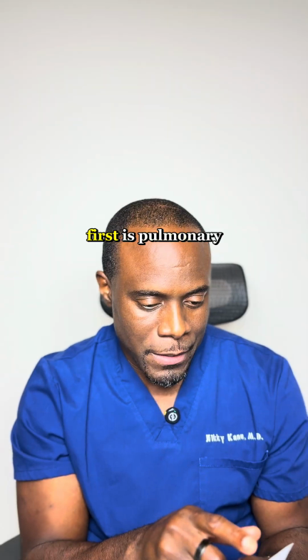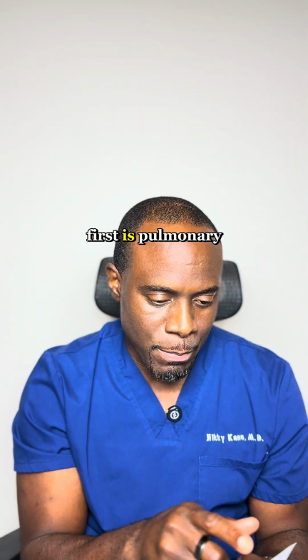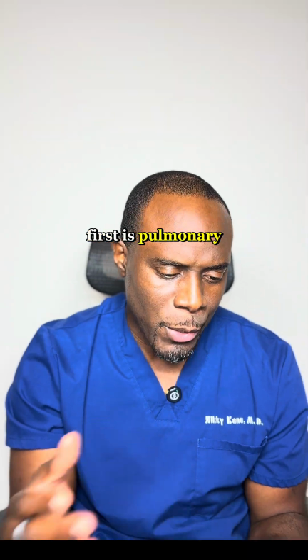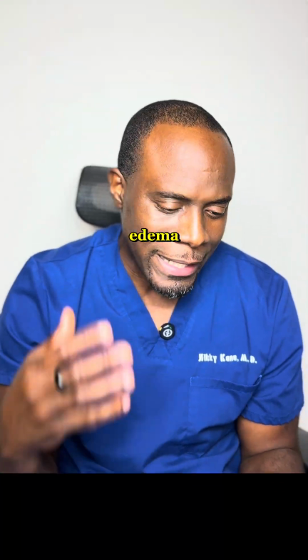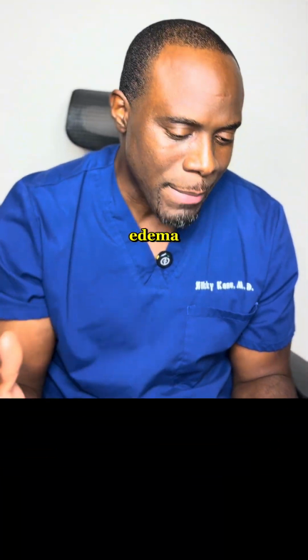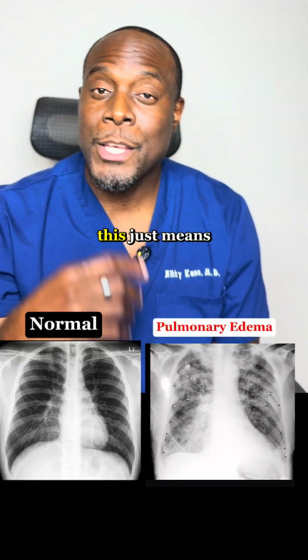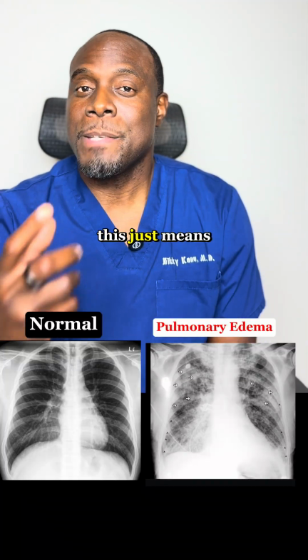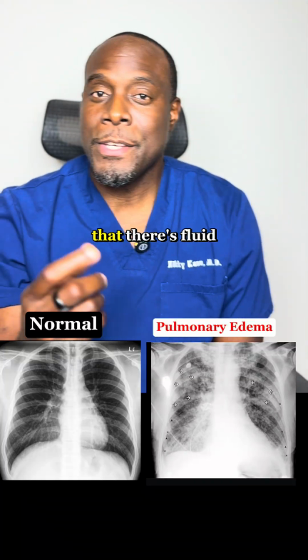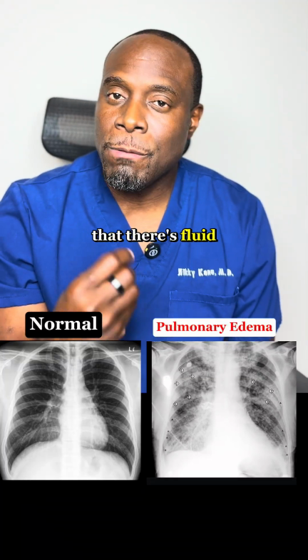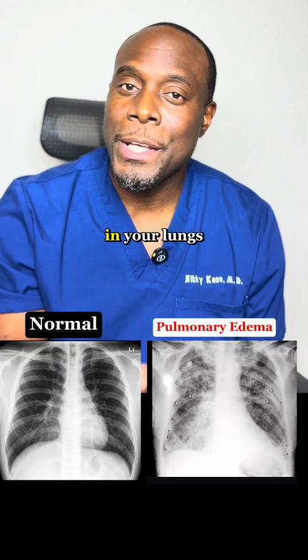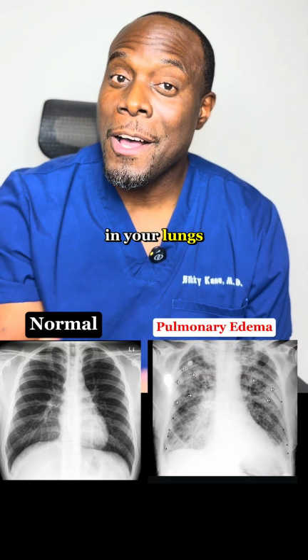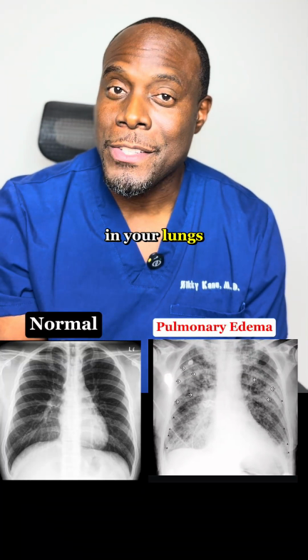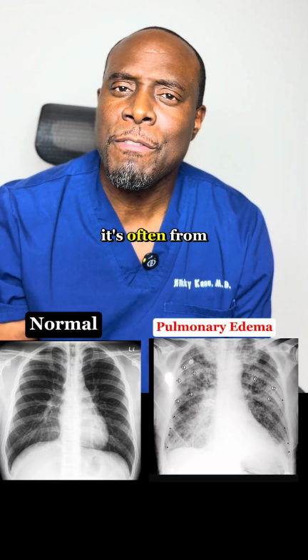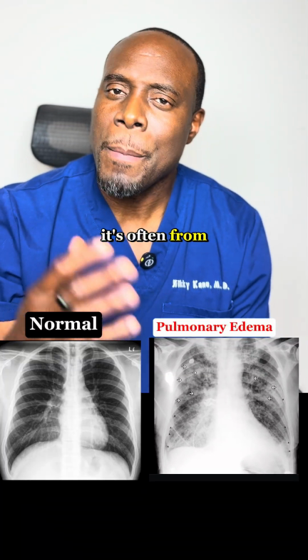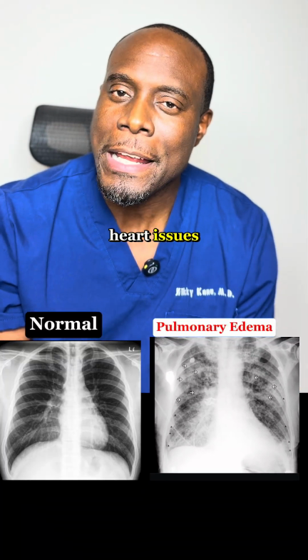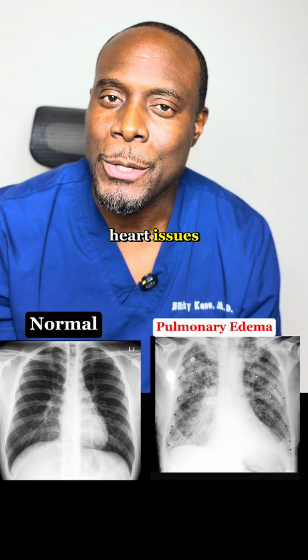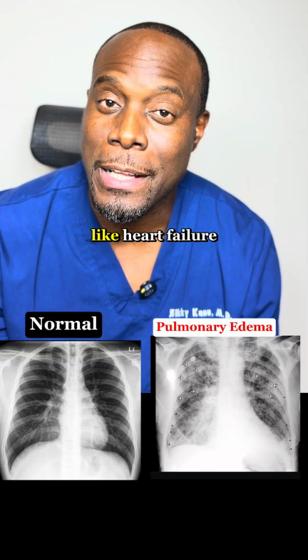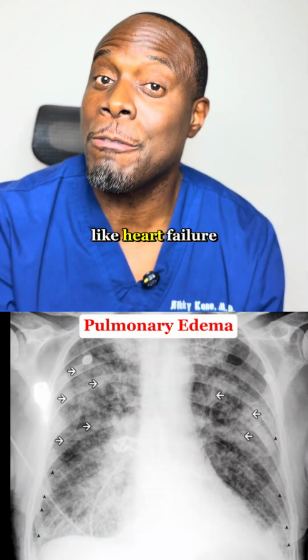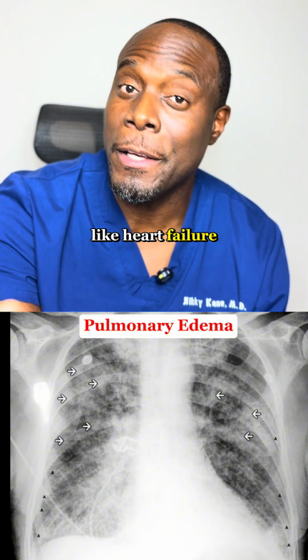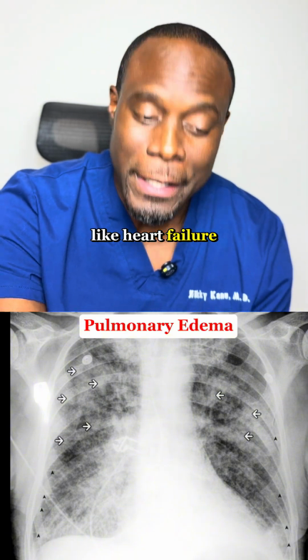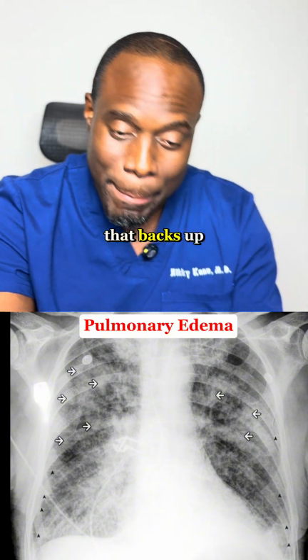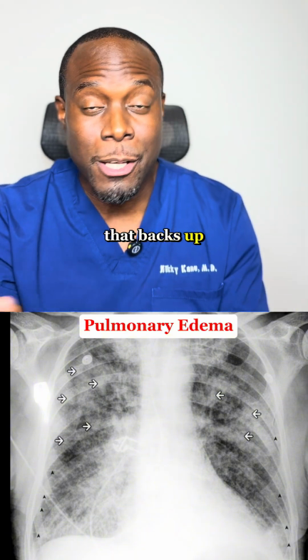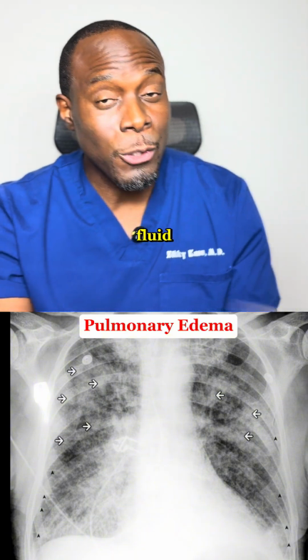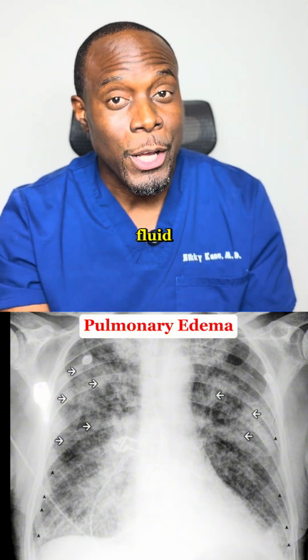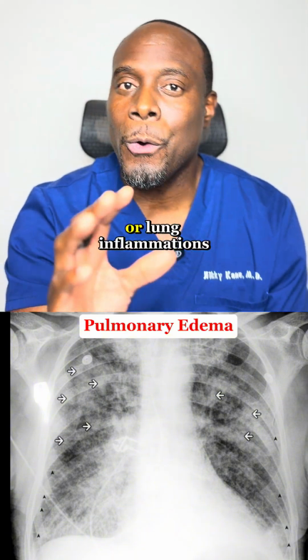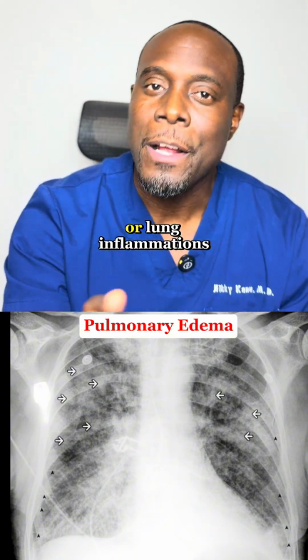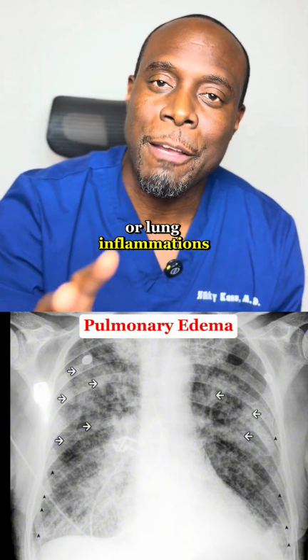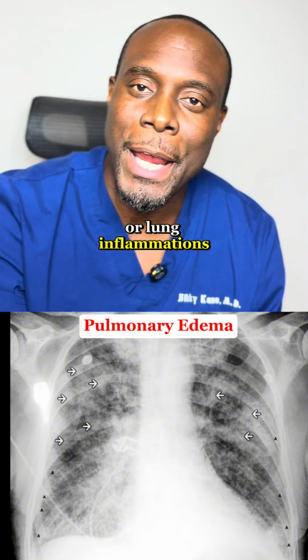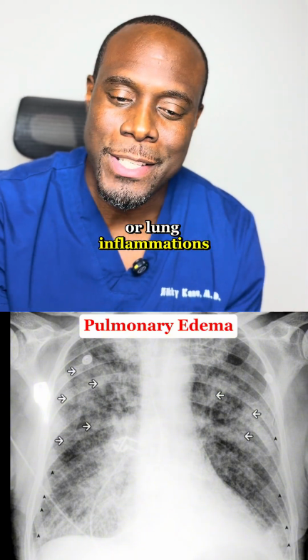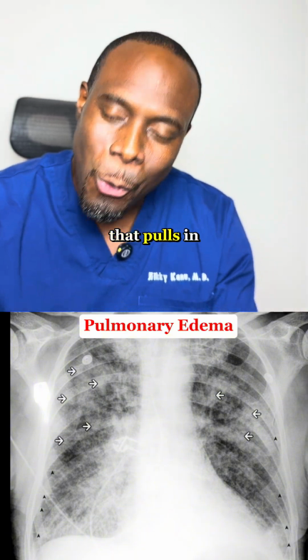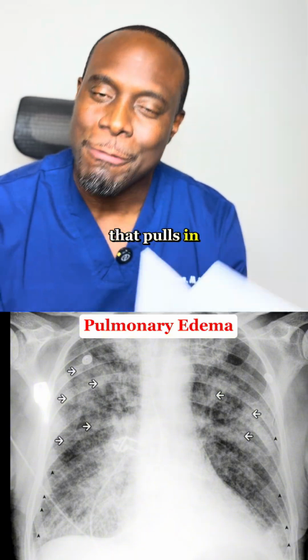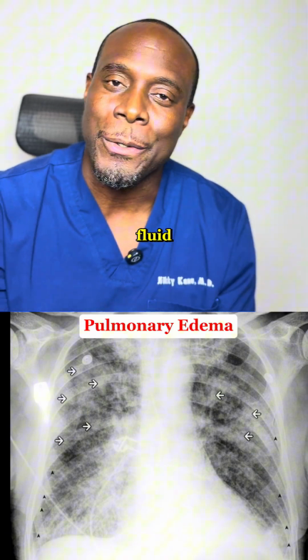First is pulmonary edema. This just means that there's fluid in your lungs. It's often from heart issues like heart failure that backs up fluid, or lung inflammations that pull in fluid.